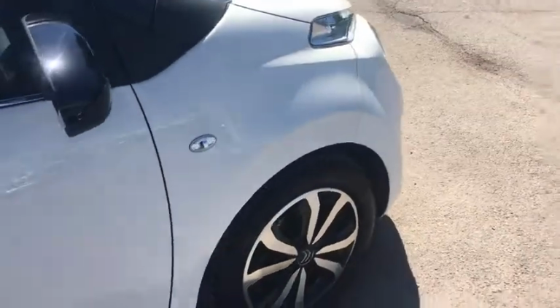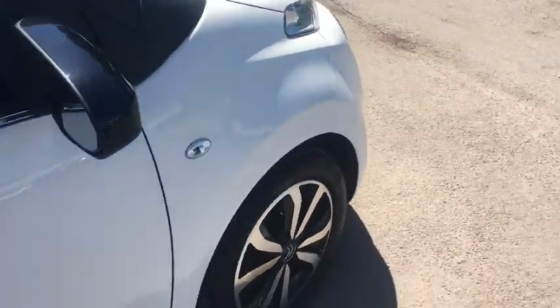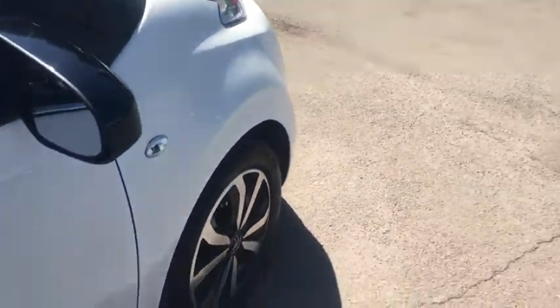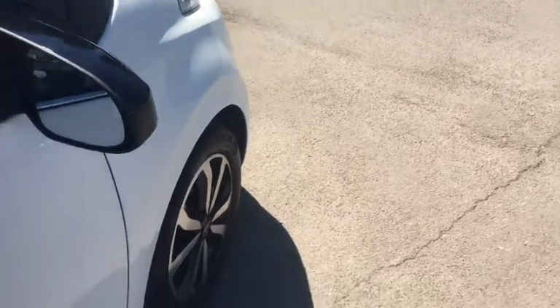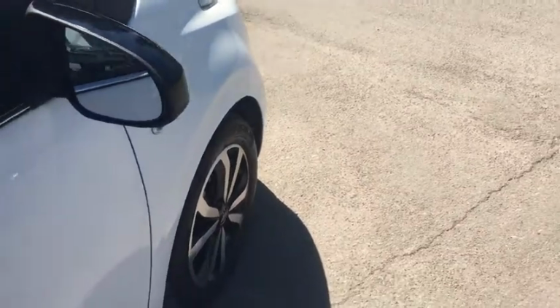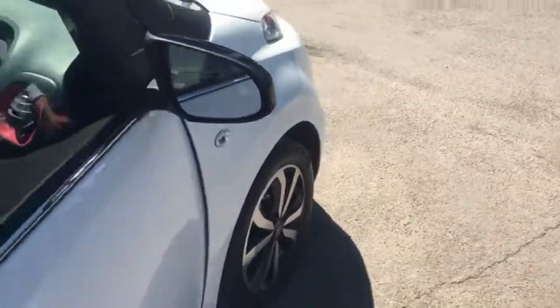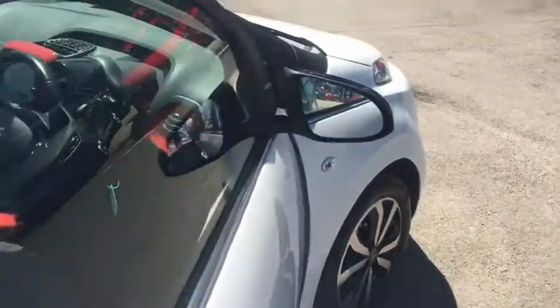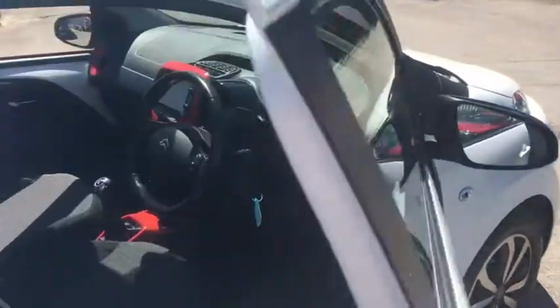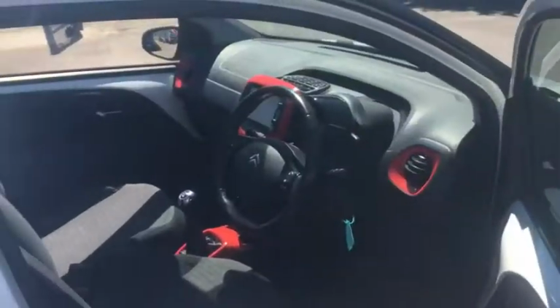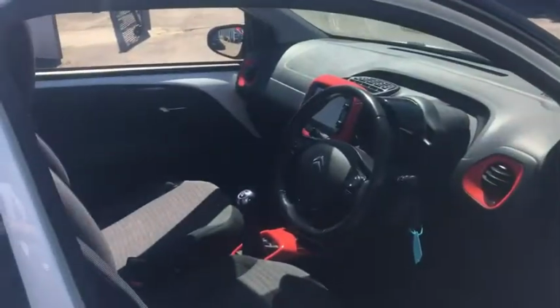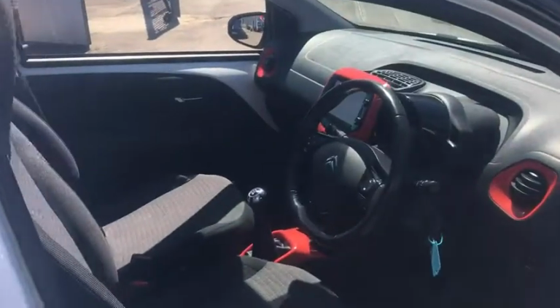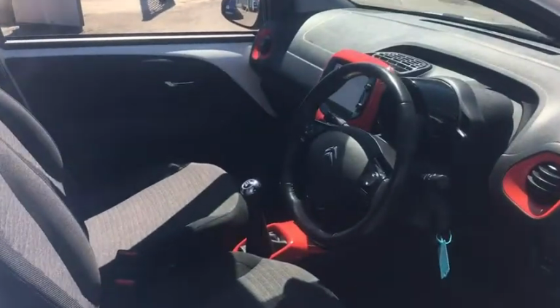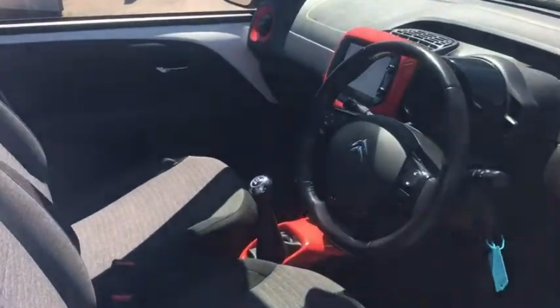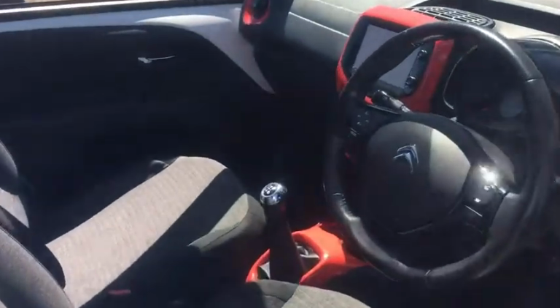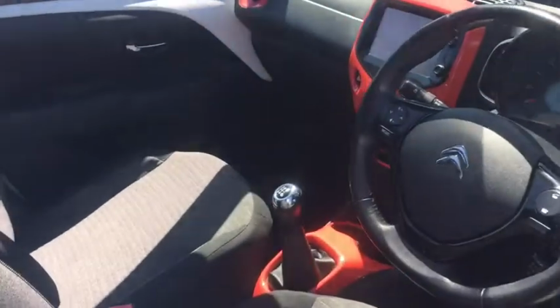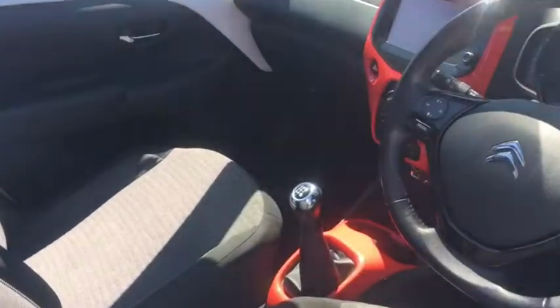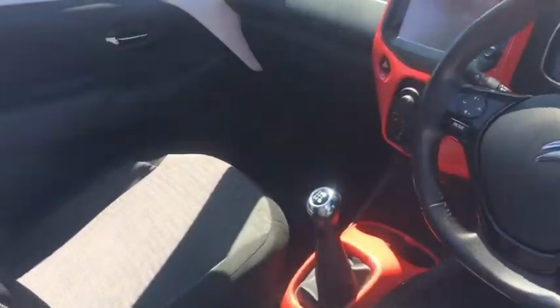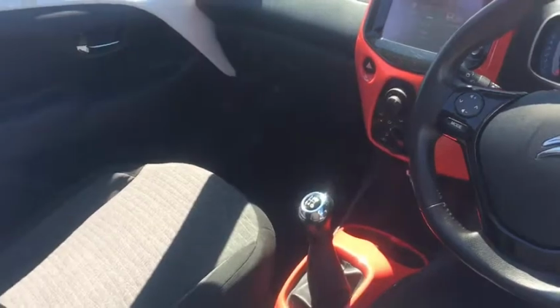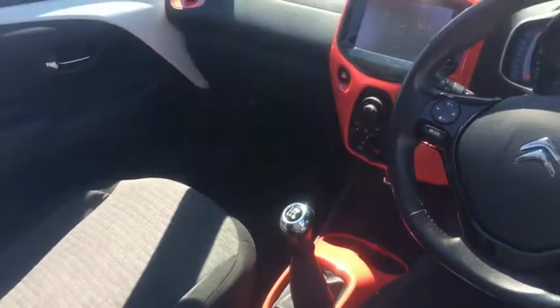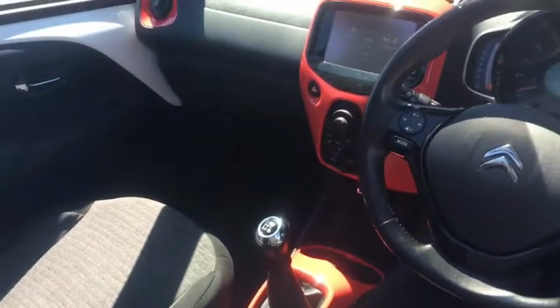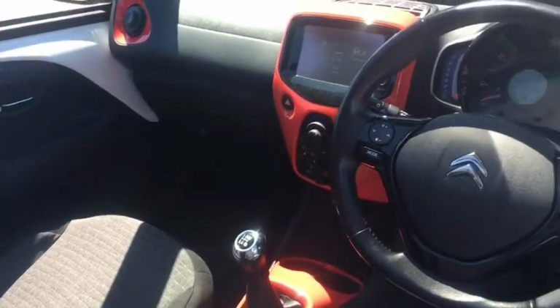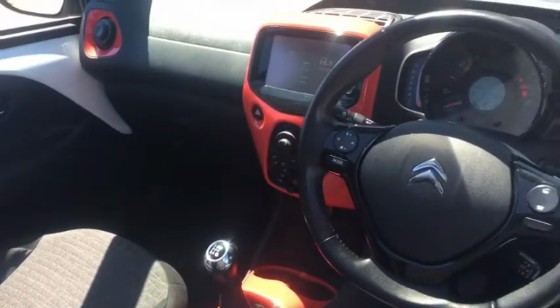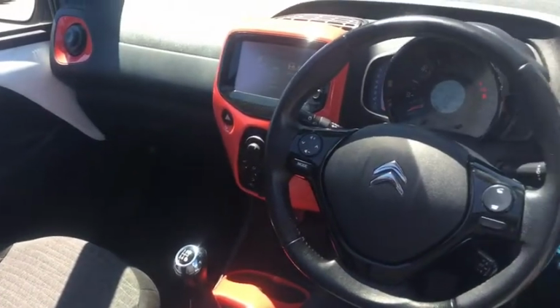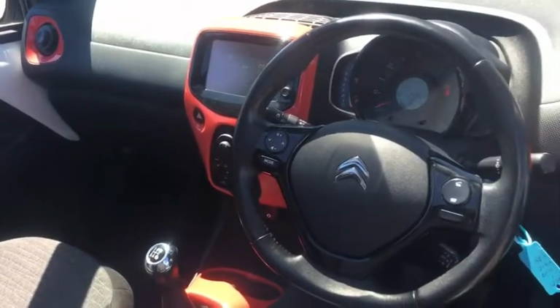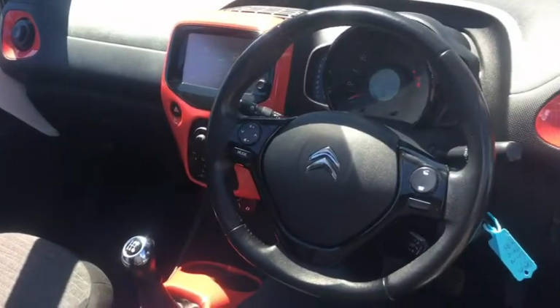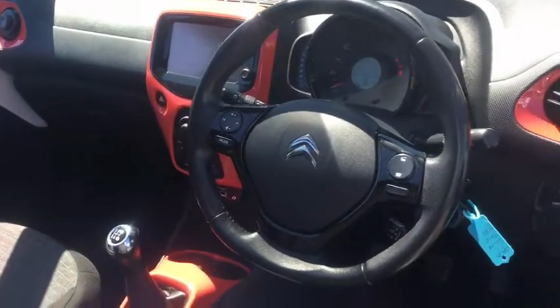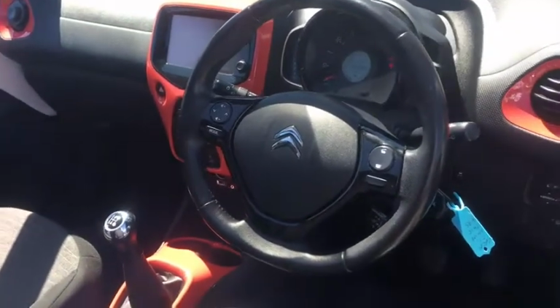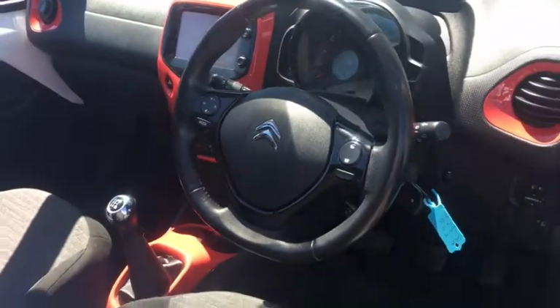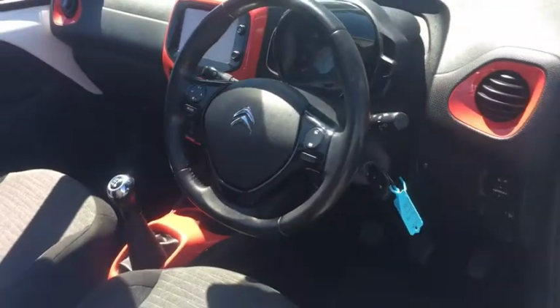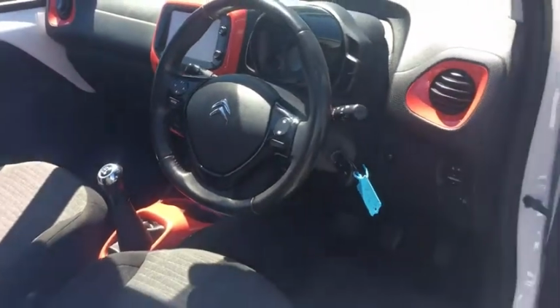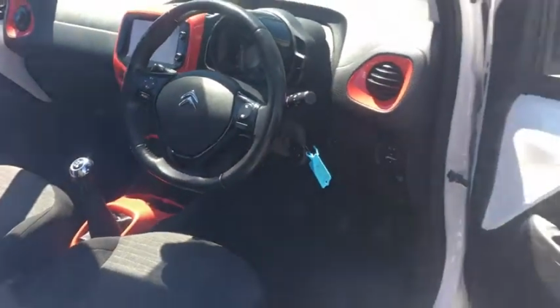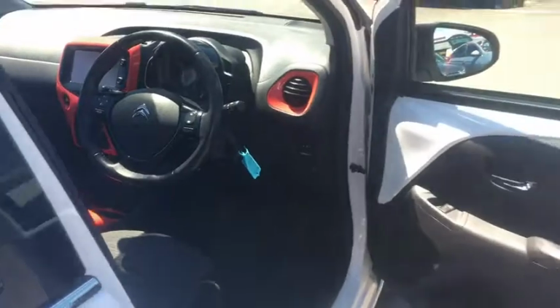This car has done 22,000 miles and as we move inside we have DAB radio, air conditioning, Bluetooth, USB input and AUX input.